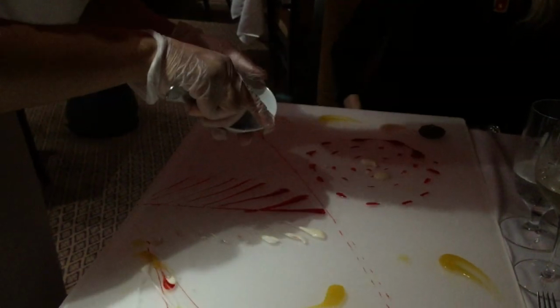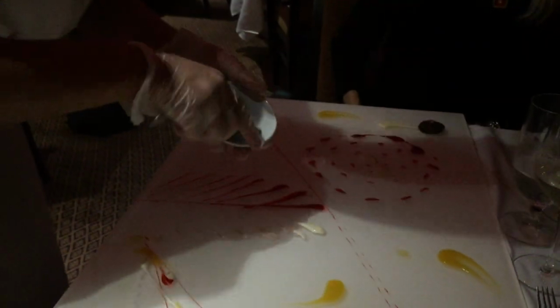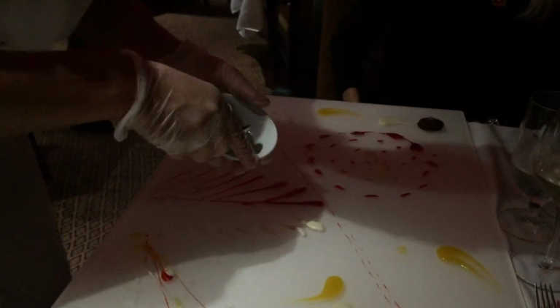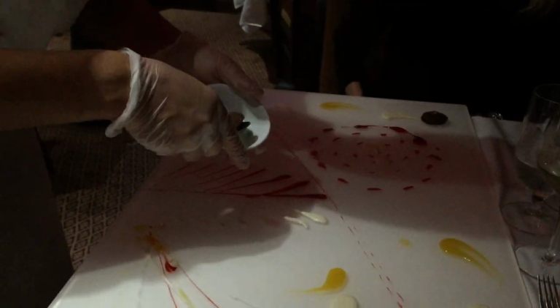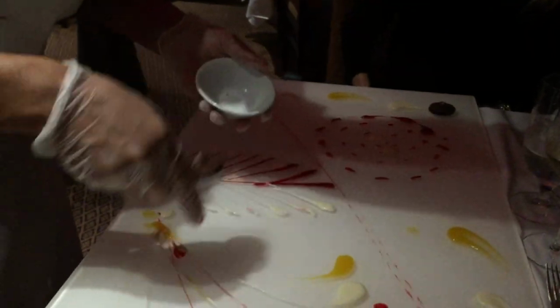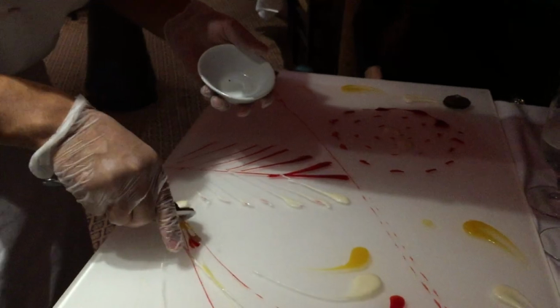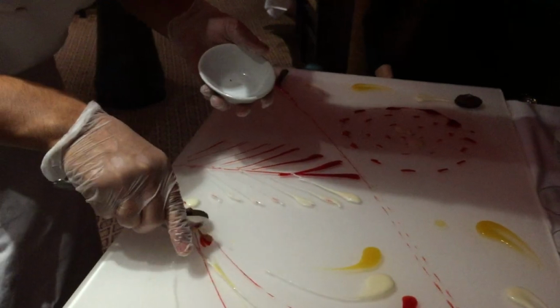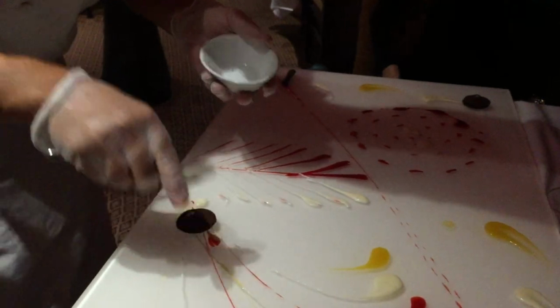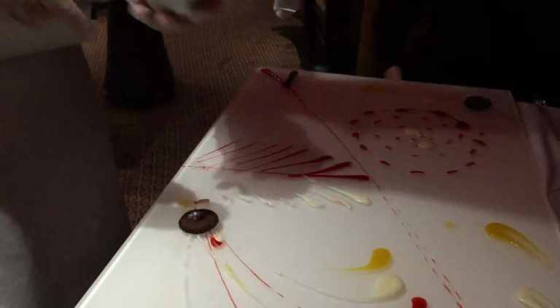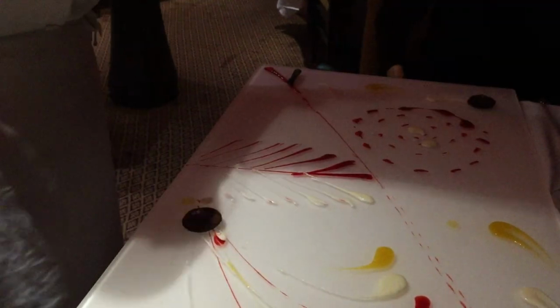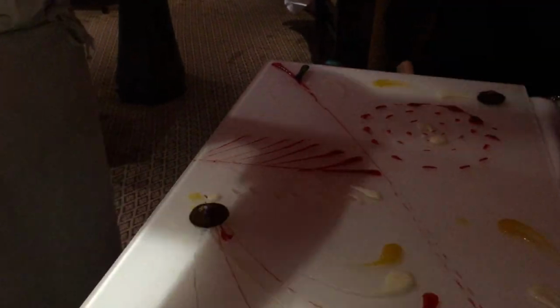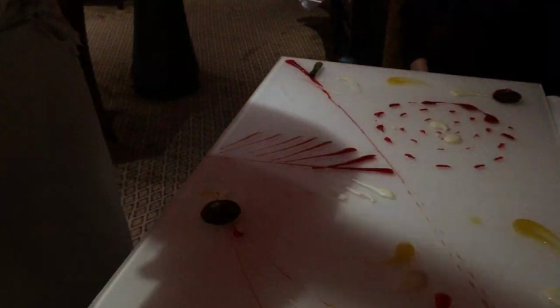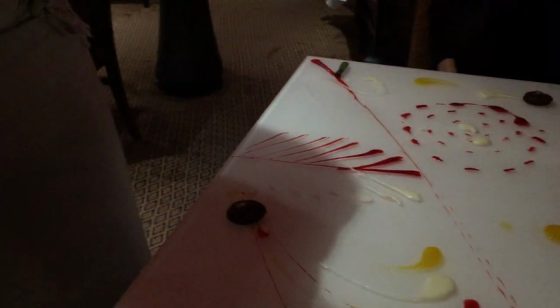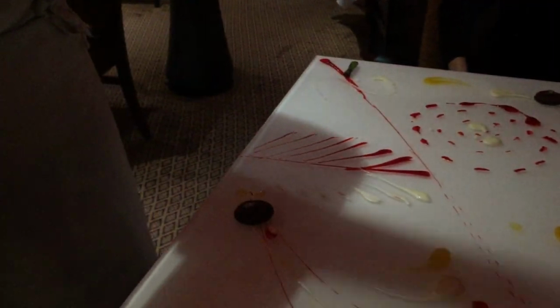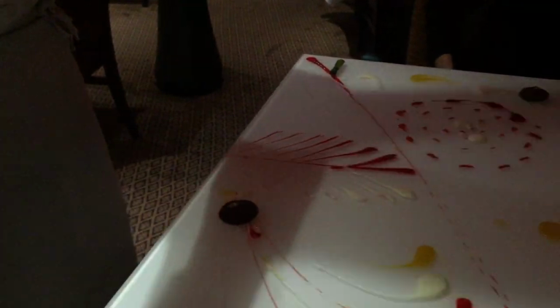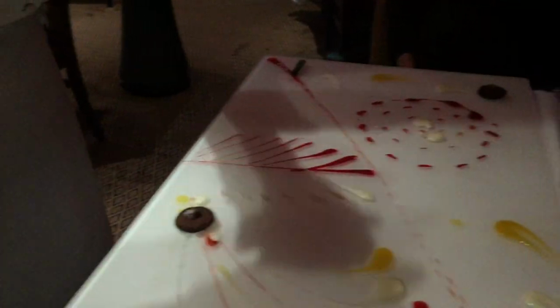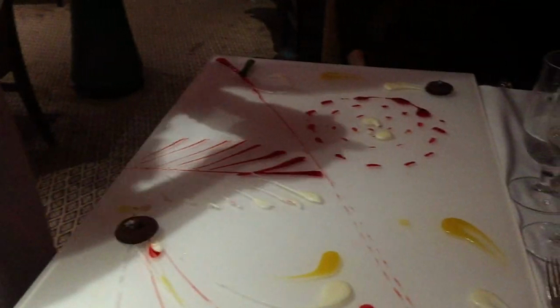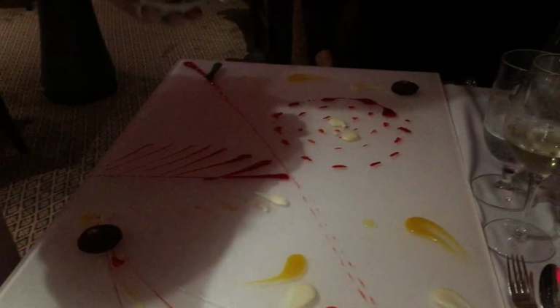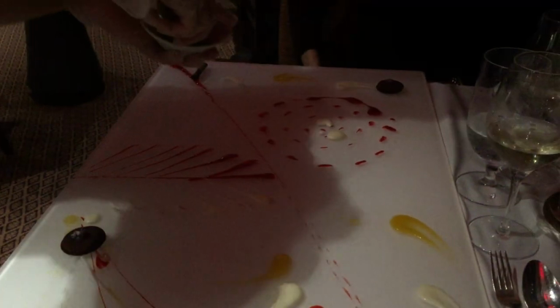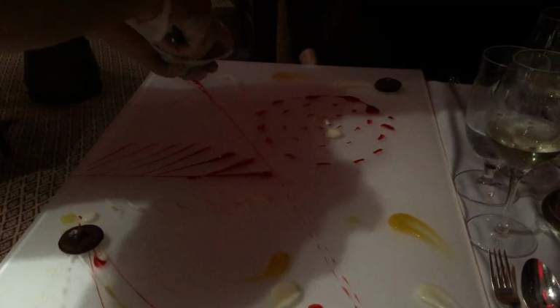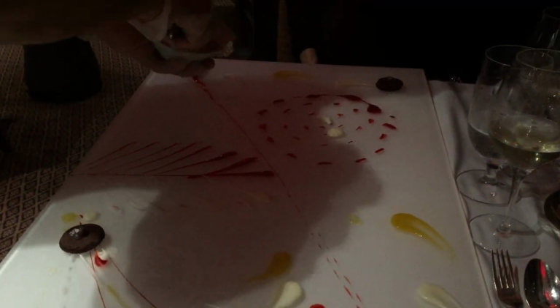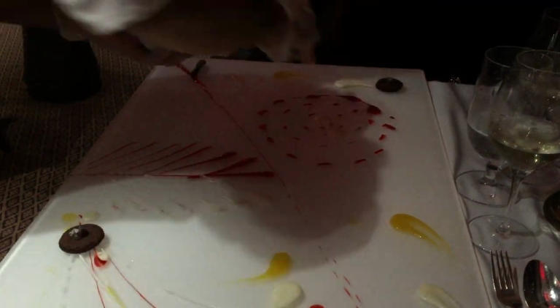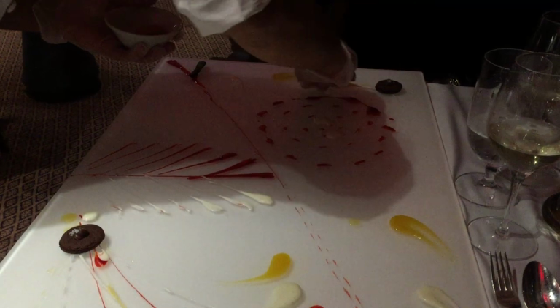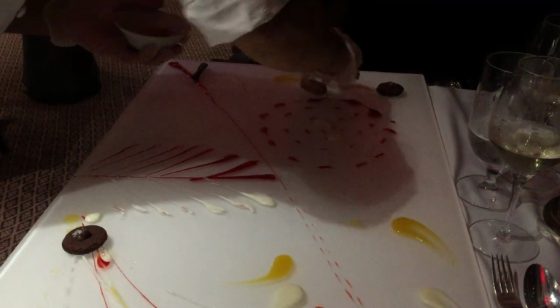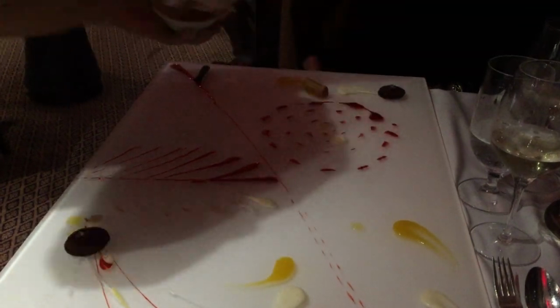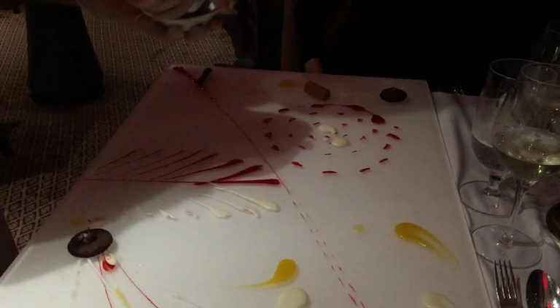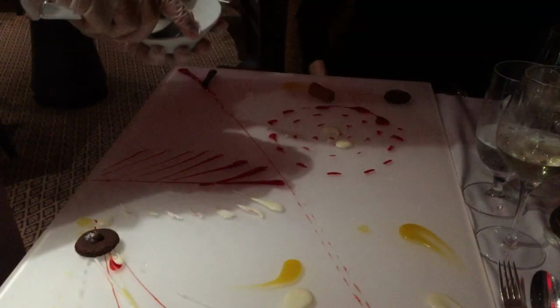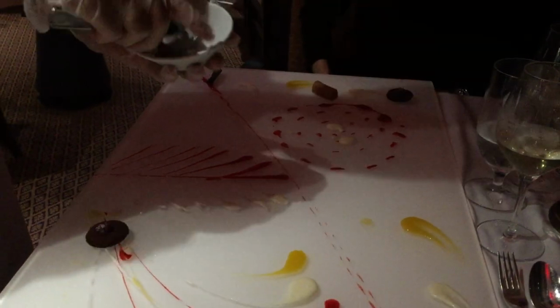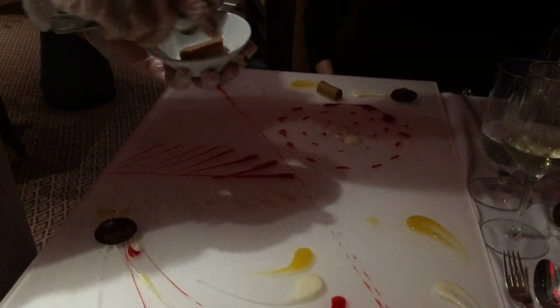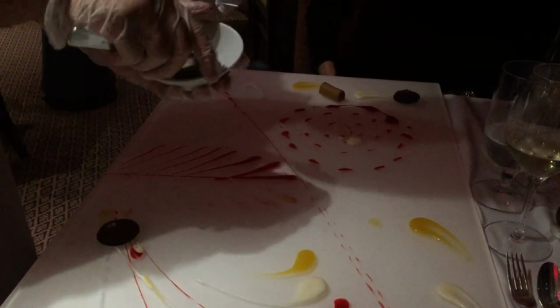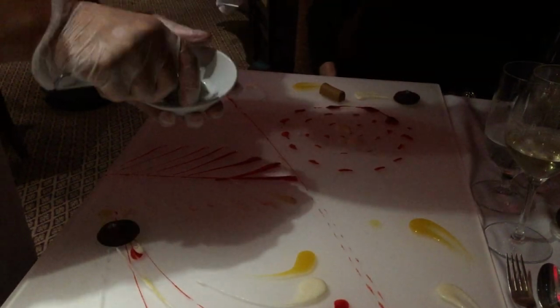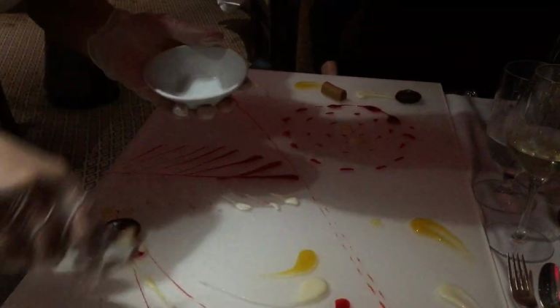hazelnut powder, cocoa powder, and sea salt. On the top we have a caramel fudge made with cold caramel, chocolate, and heavy cream.